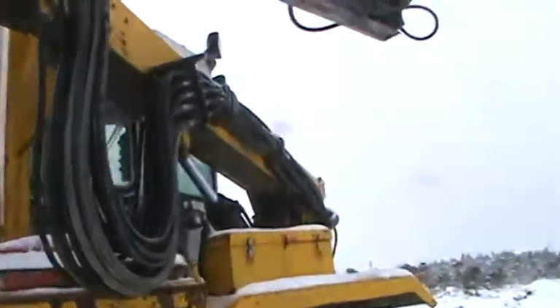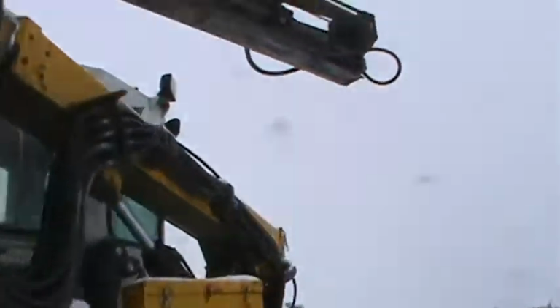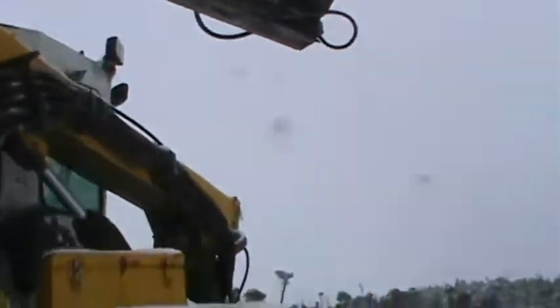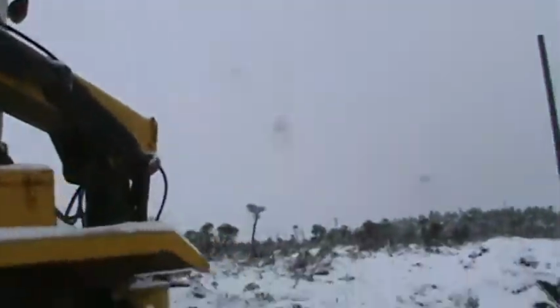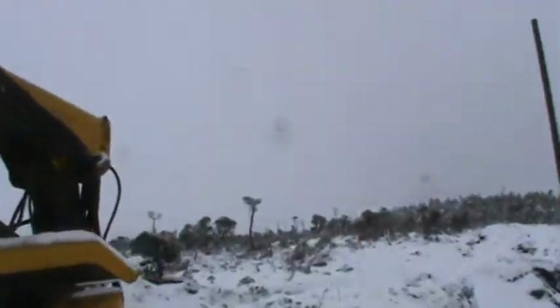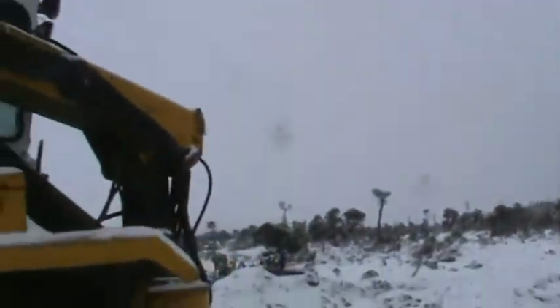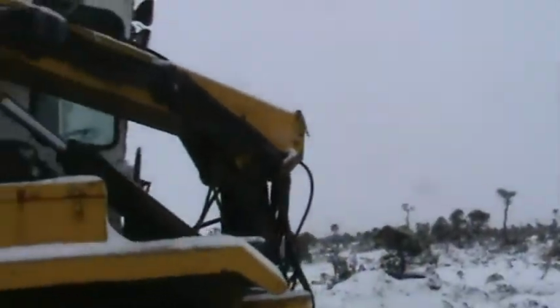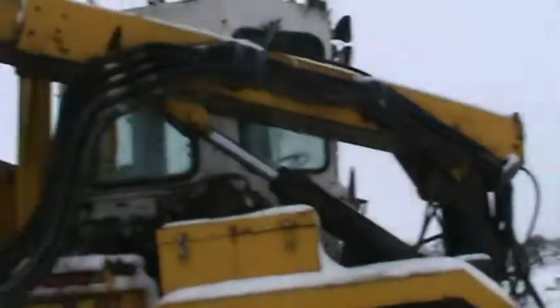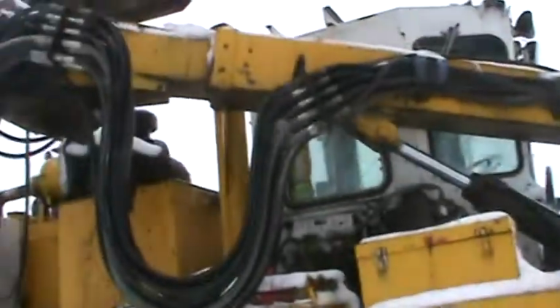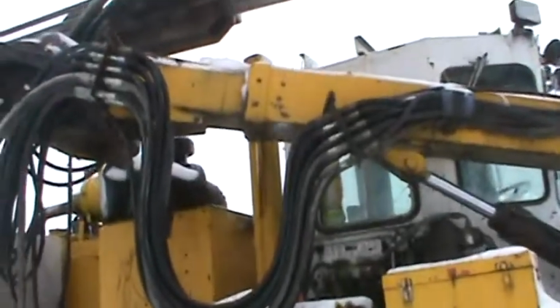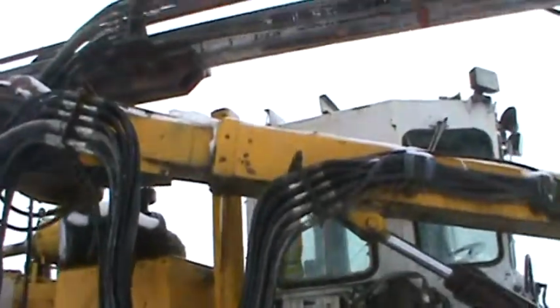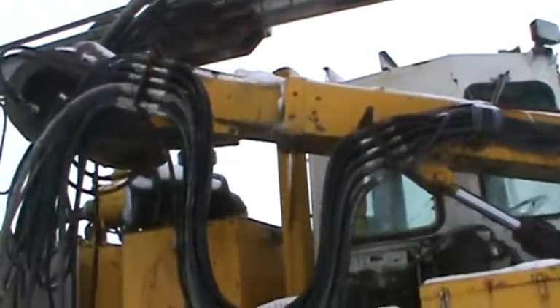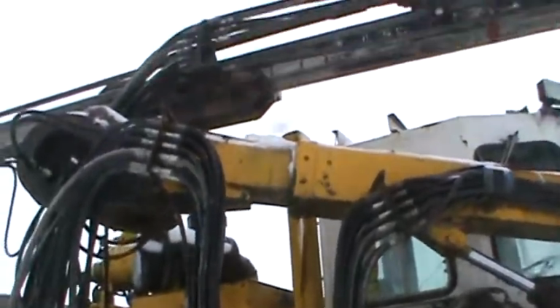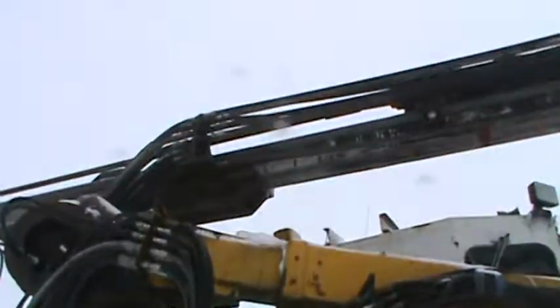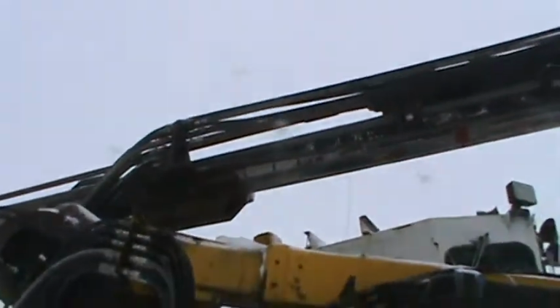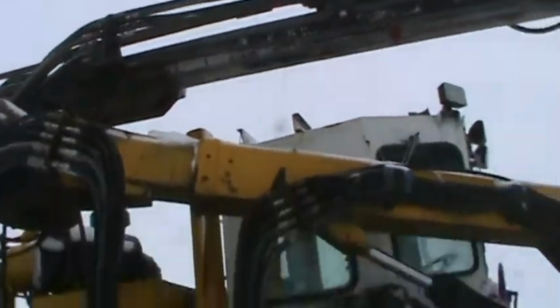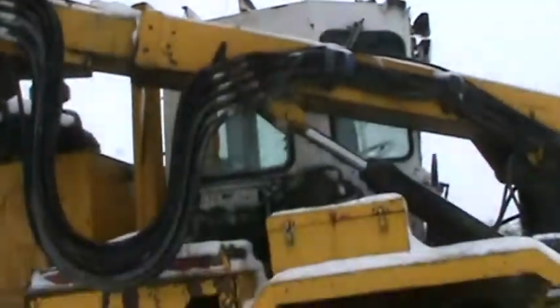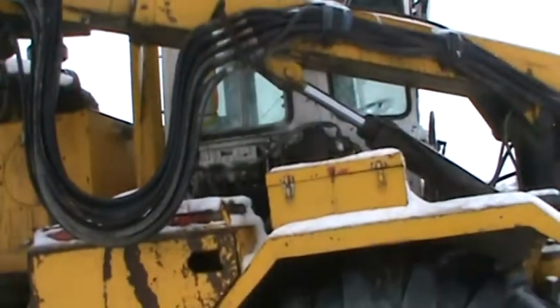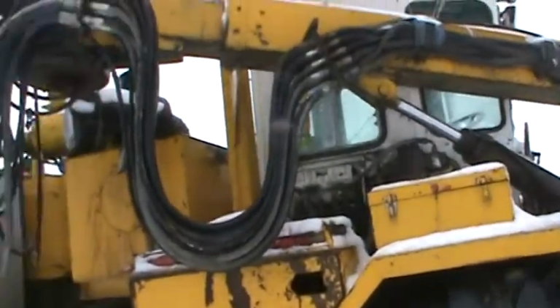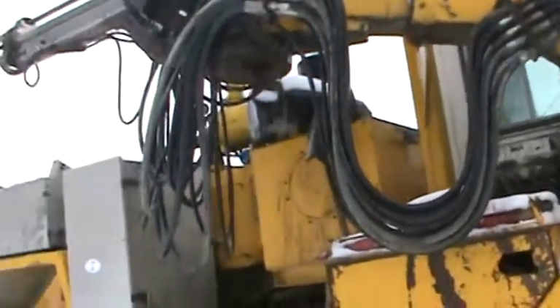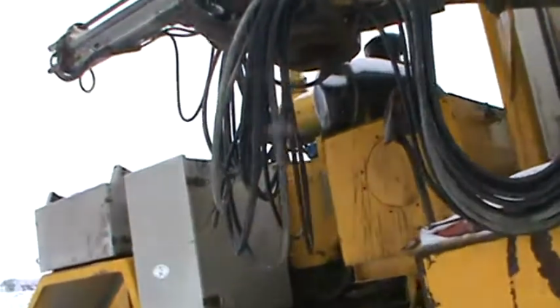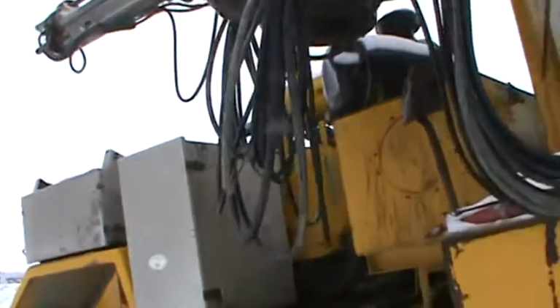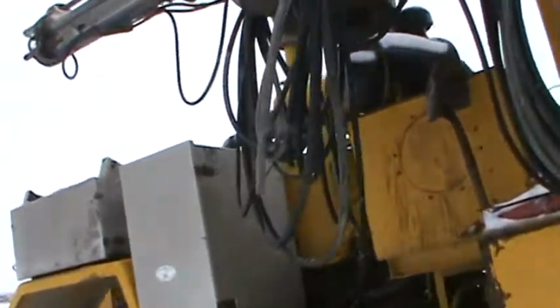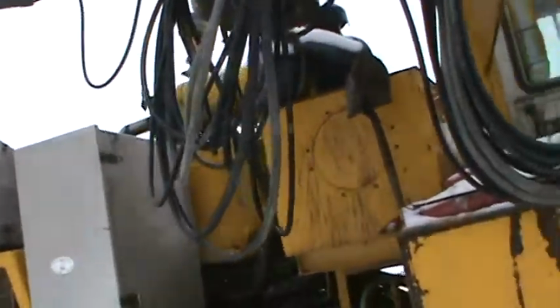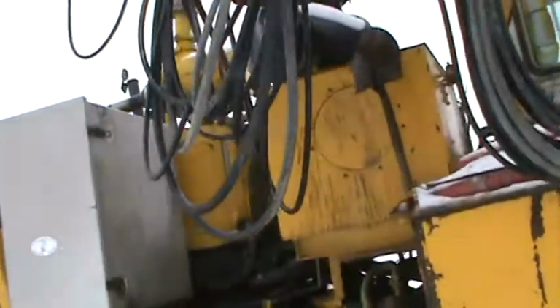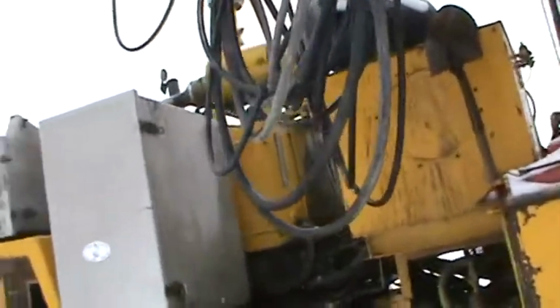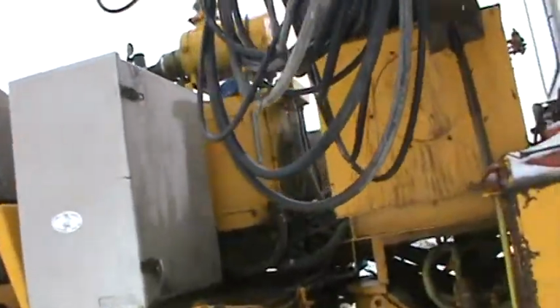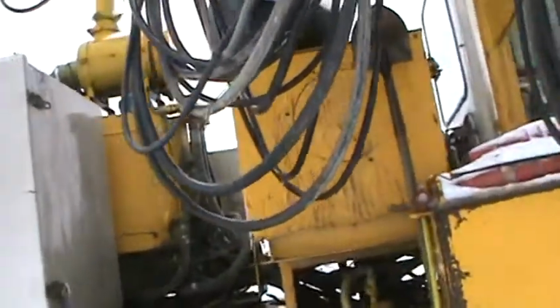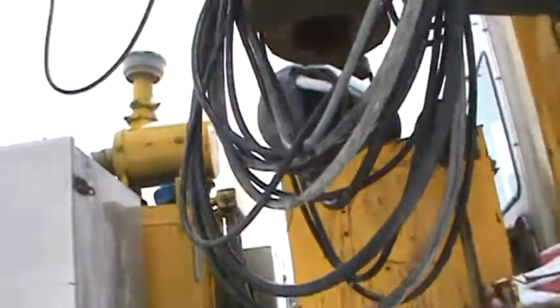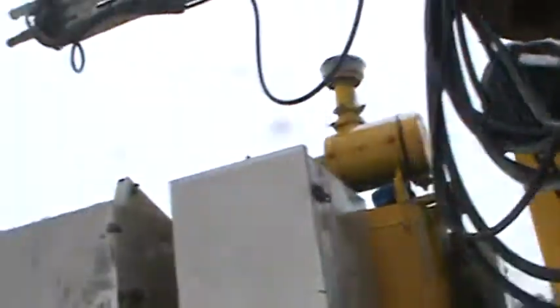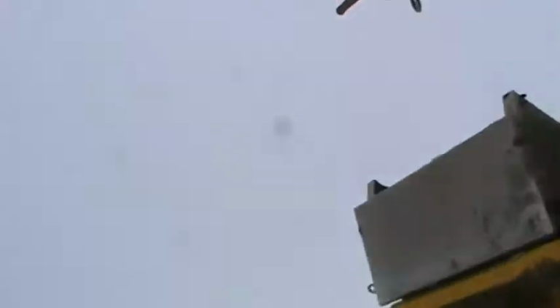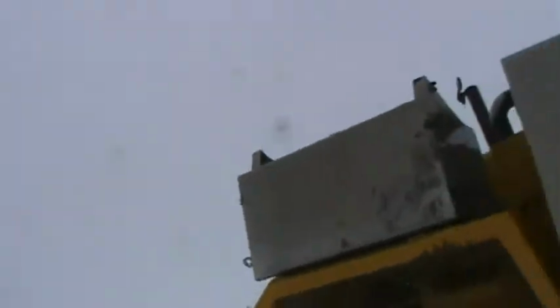Yeah, nice unit. These are really good for multiple road headings, quick roading time. Not so good on wood punch. Rubber tires aren't so good, but here we are.